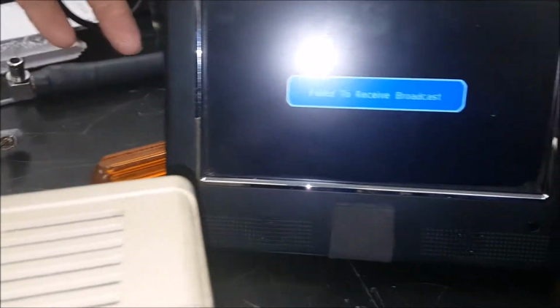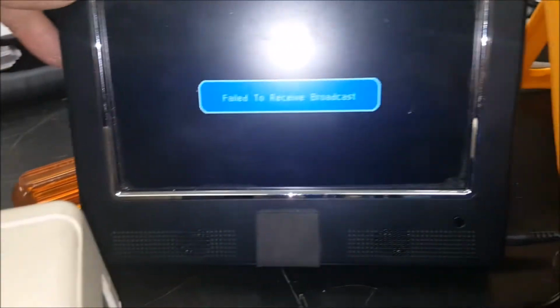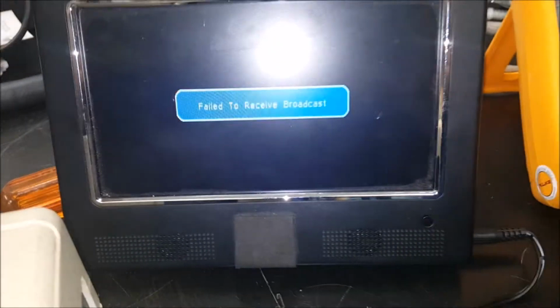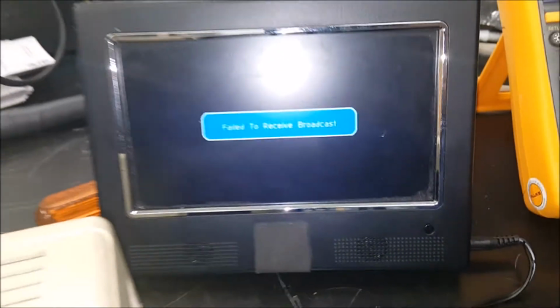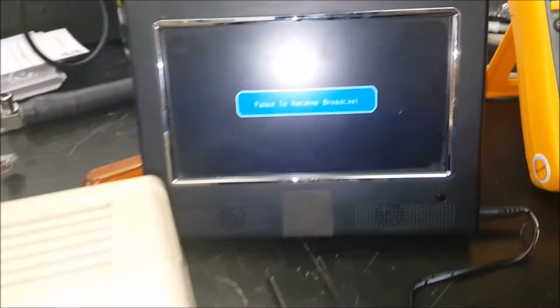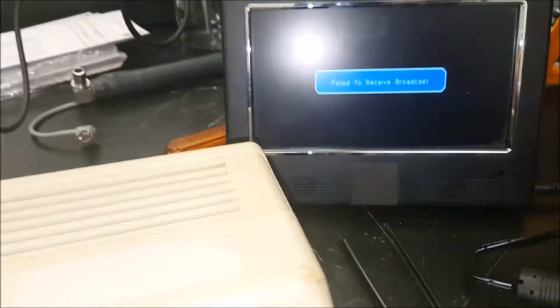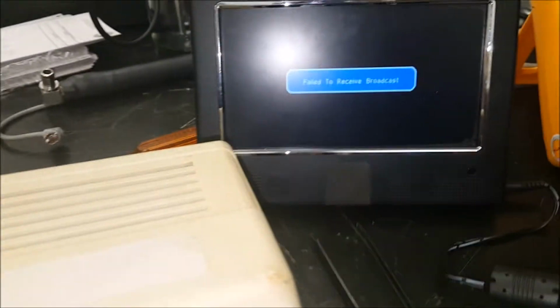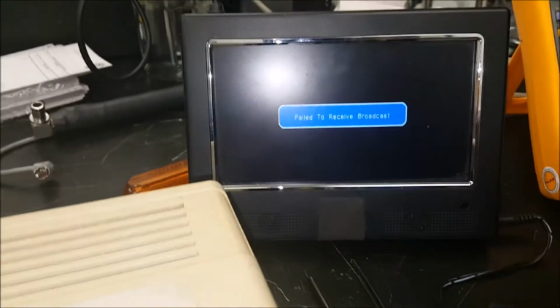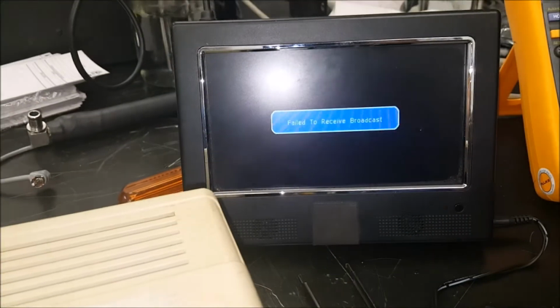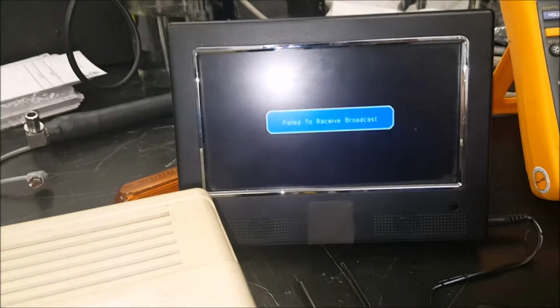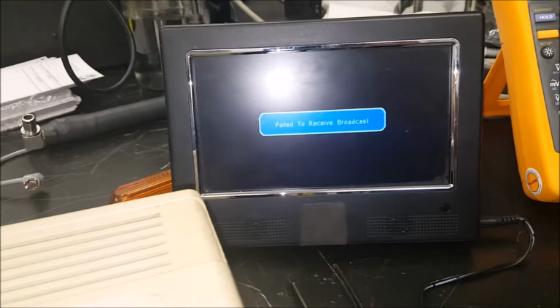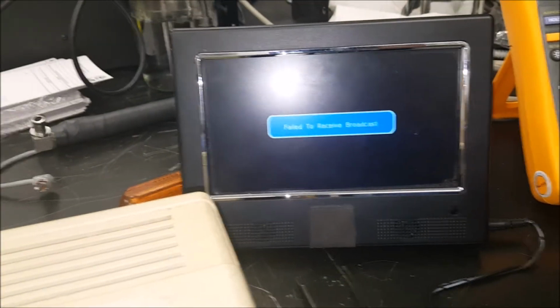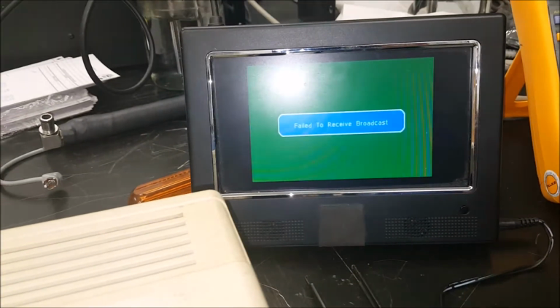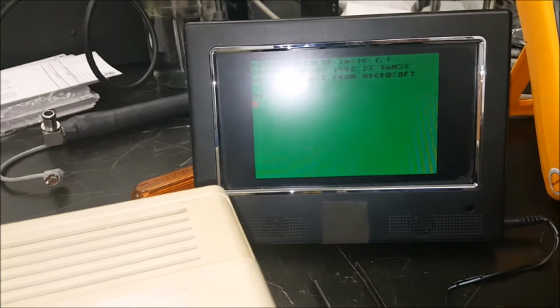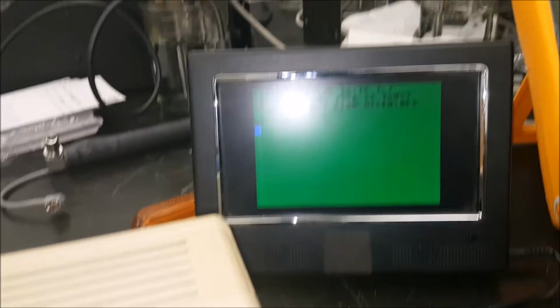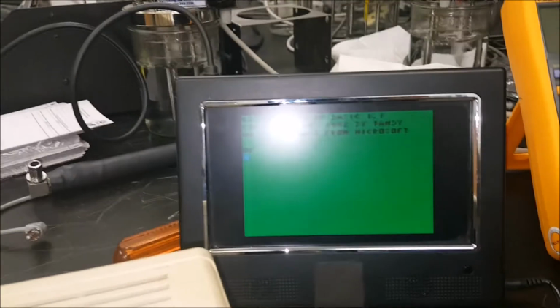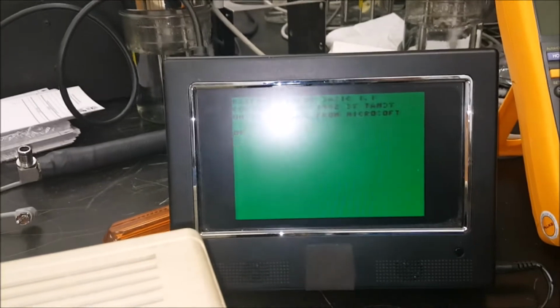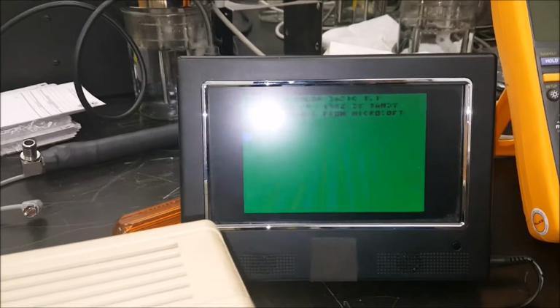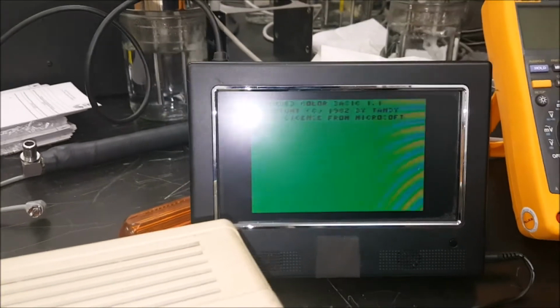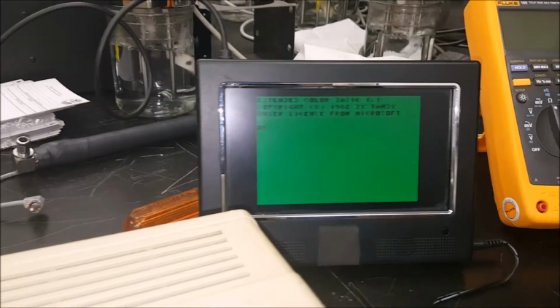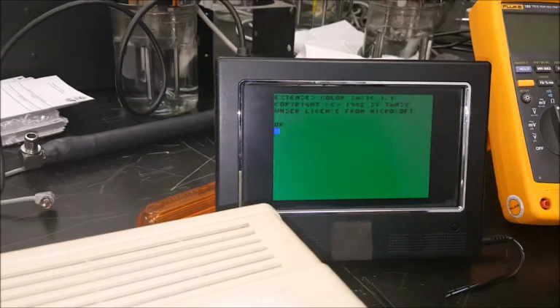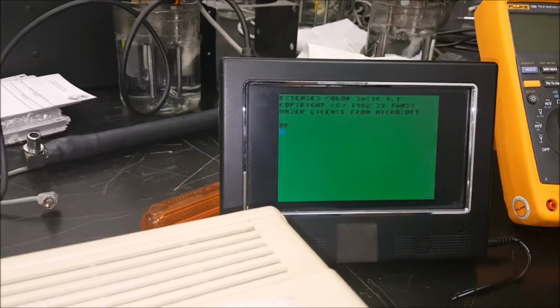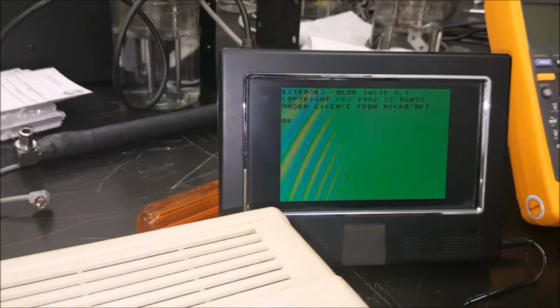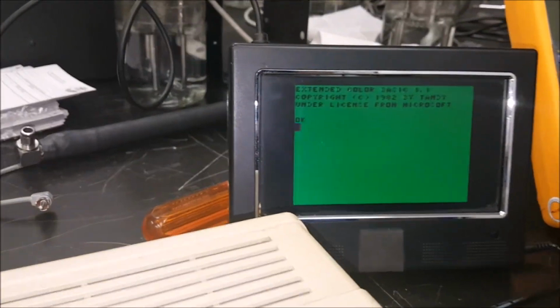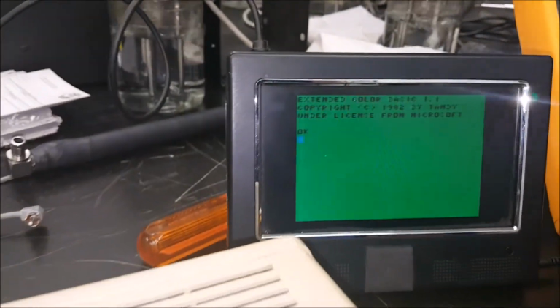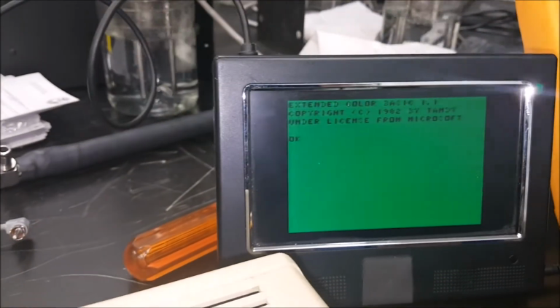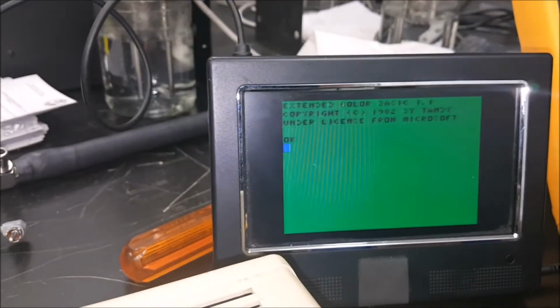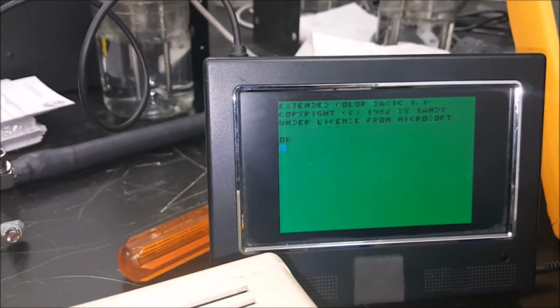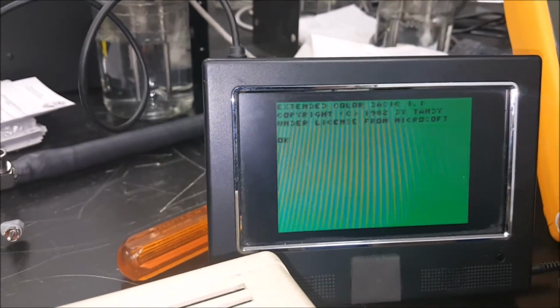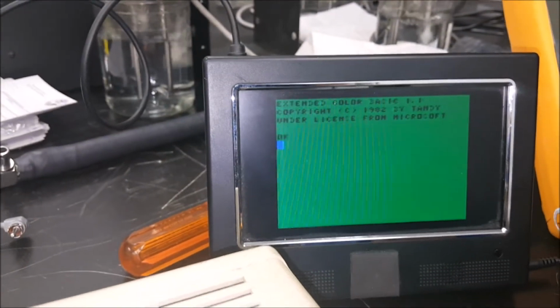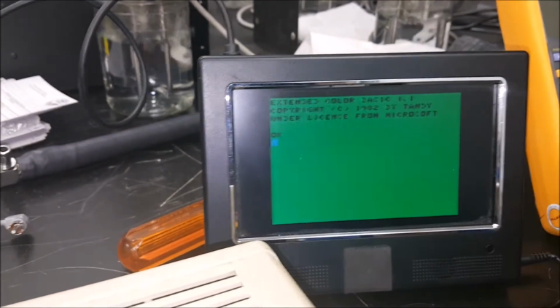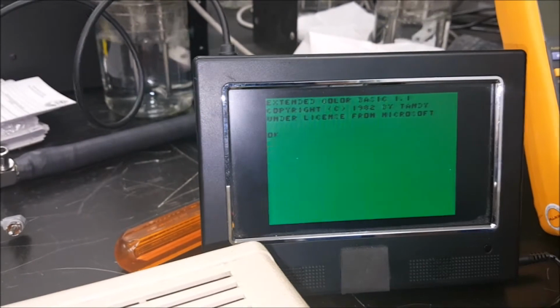I'm going to use this for the output. Just plug this in here and there we go — so that's what the Coco 2 looks like when it powers on.